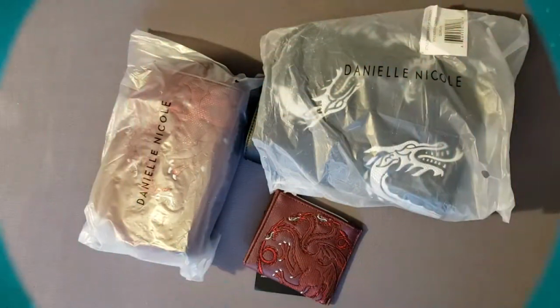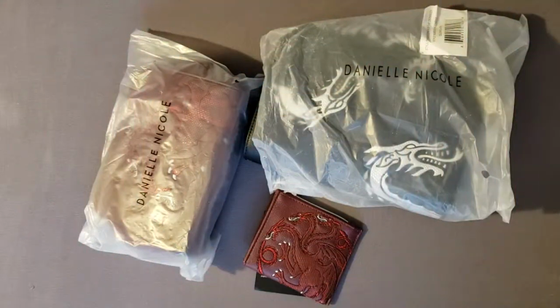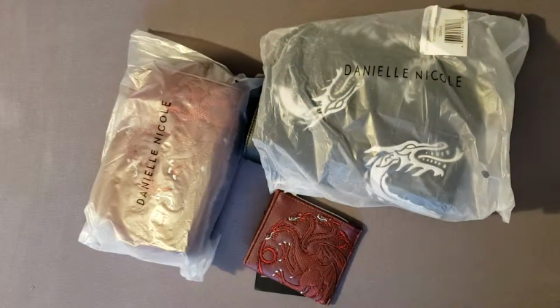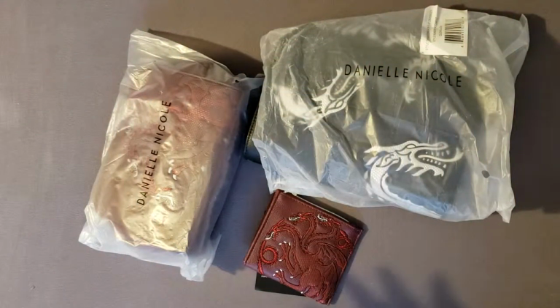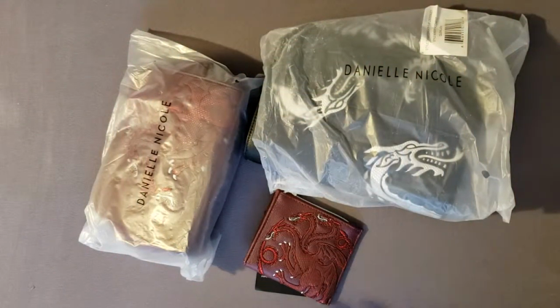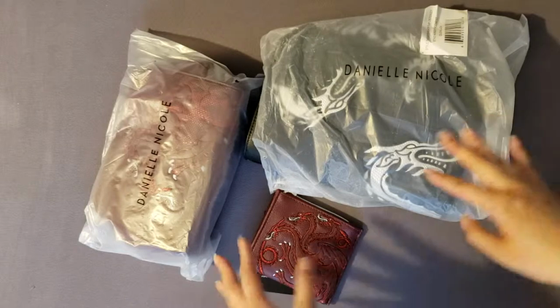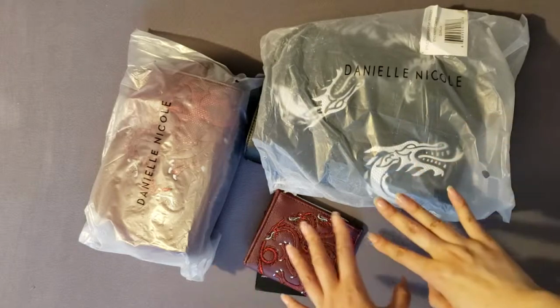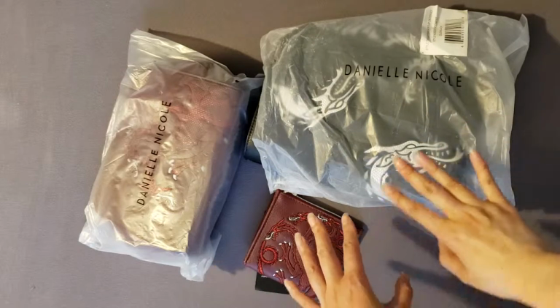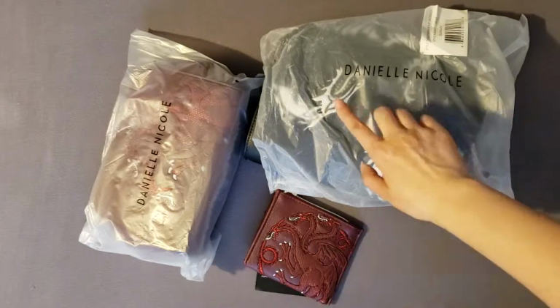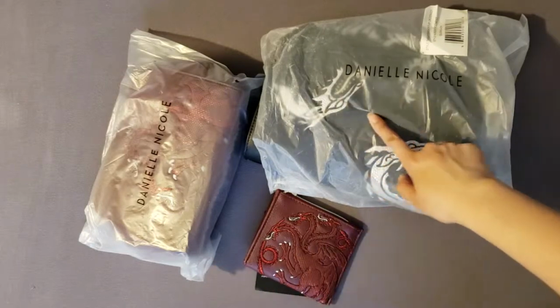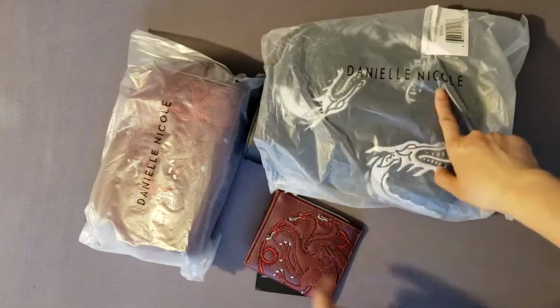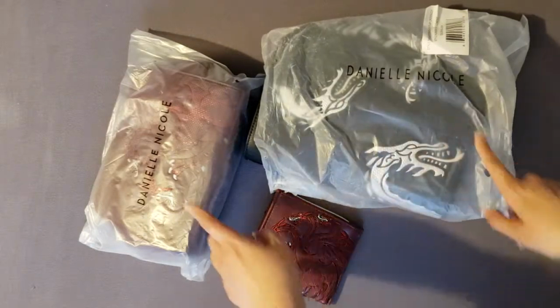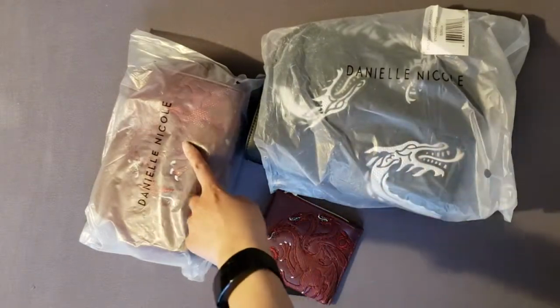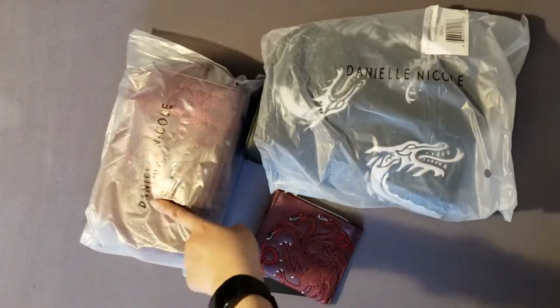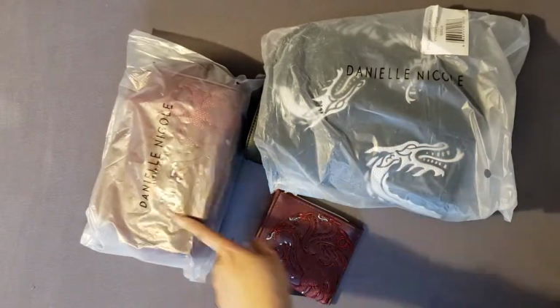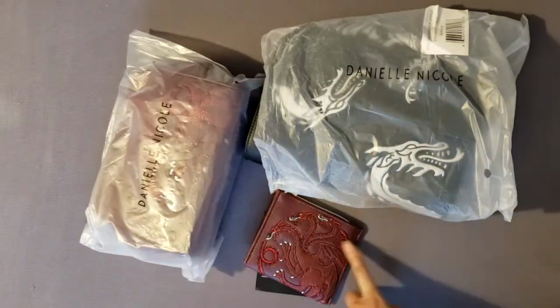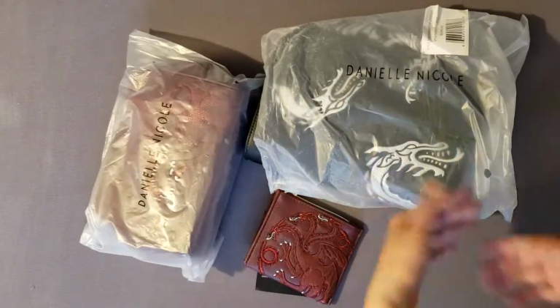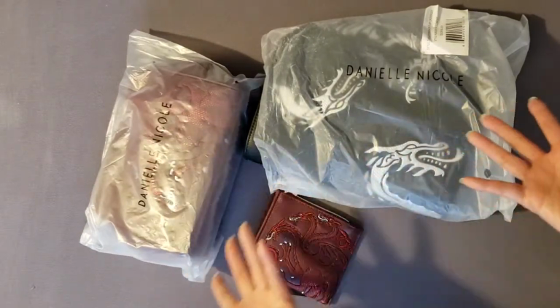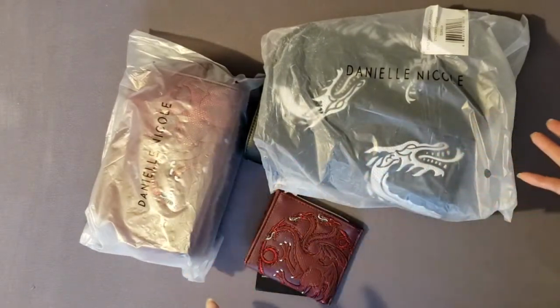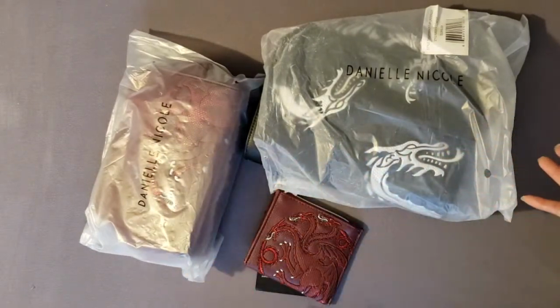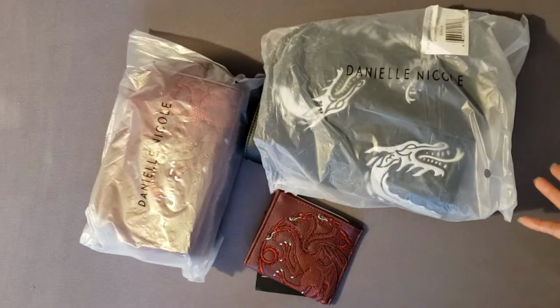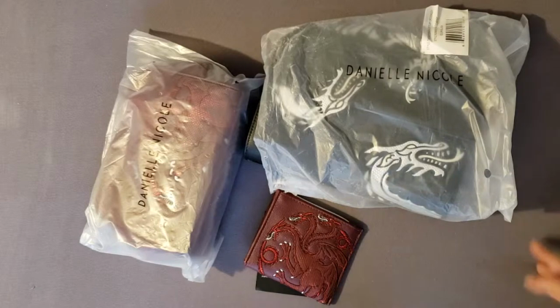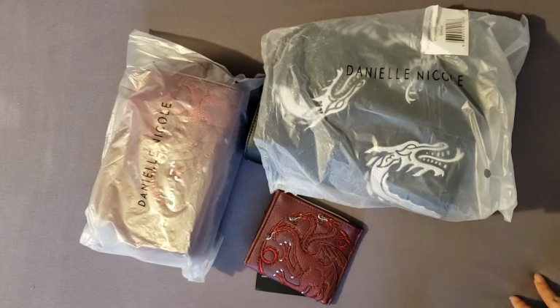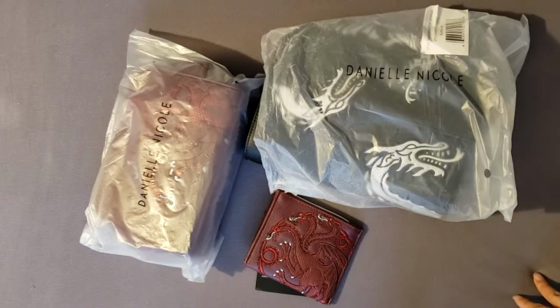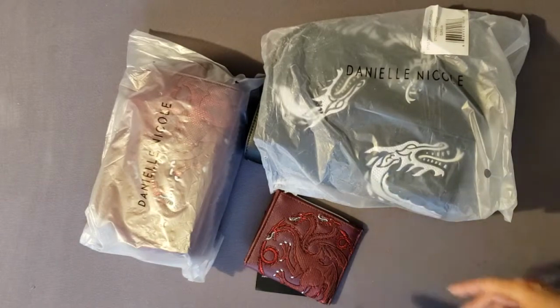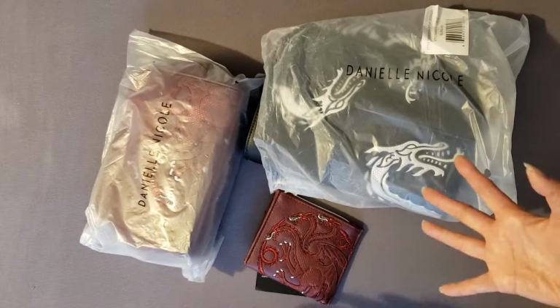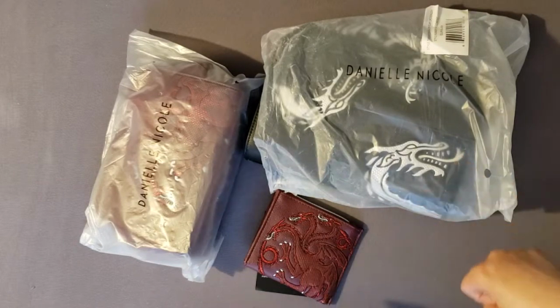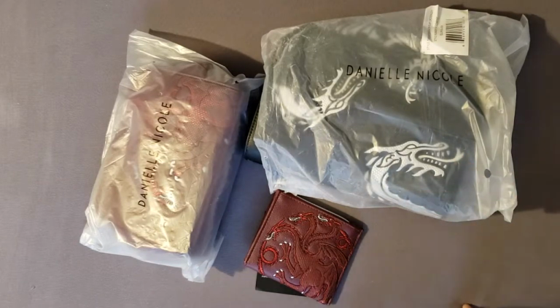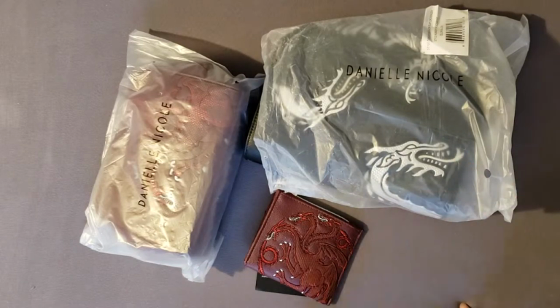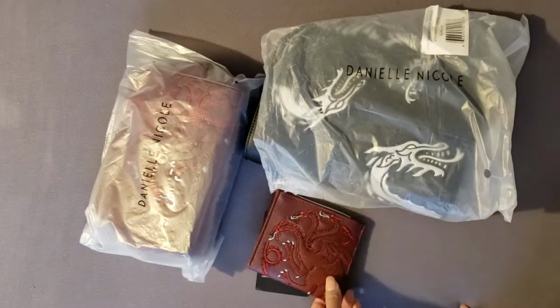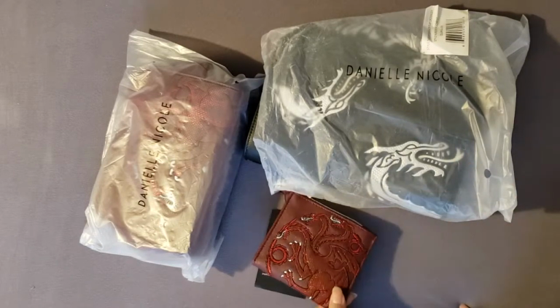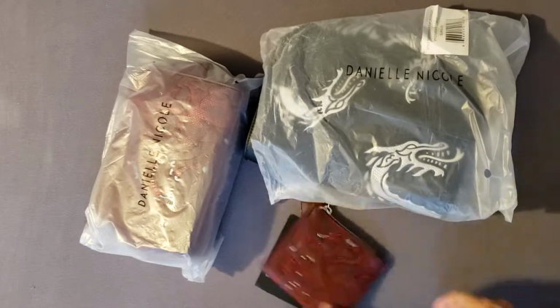Hey everyone, welcome! This is going to be a really quick unboxing of the Daniel Nicole Game of Thrones collaboration. These are Box Lunch exclusives that can only be purchased on their website, so I will leave a link down below if you want to purchase it.